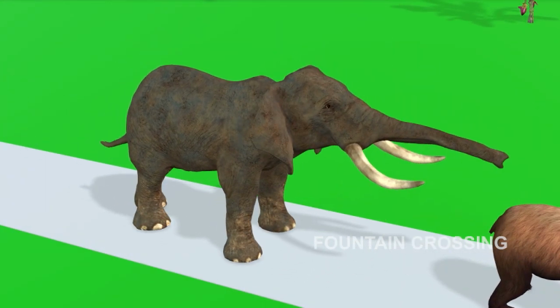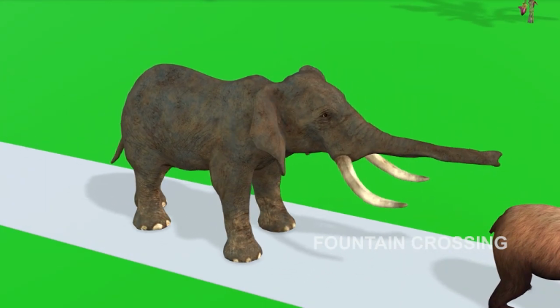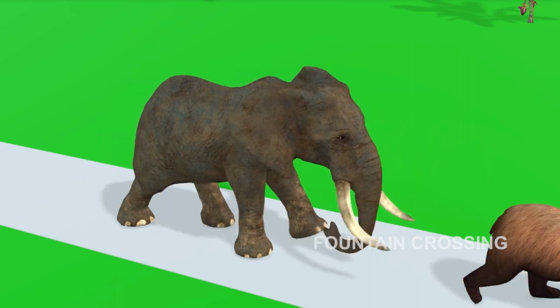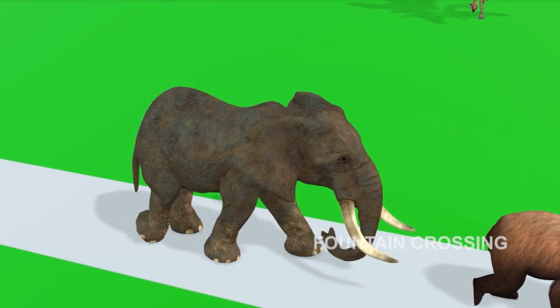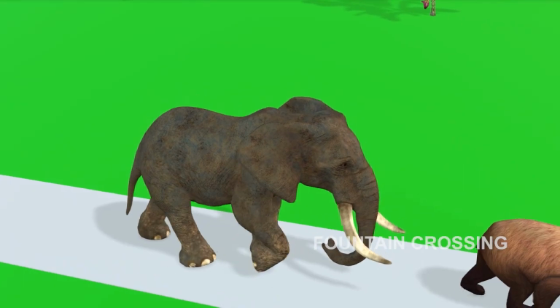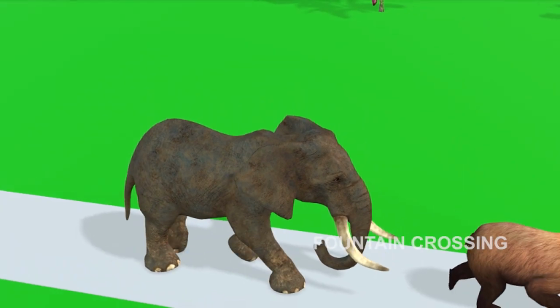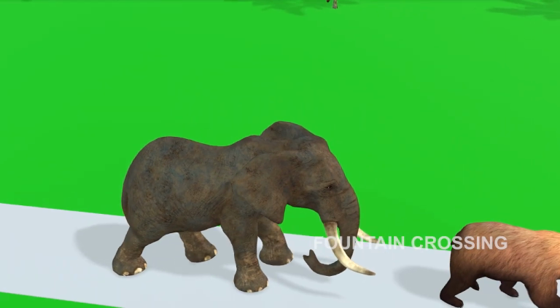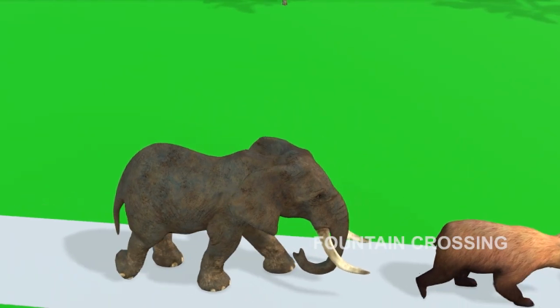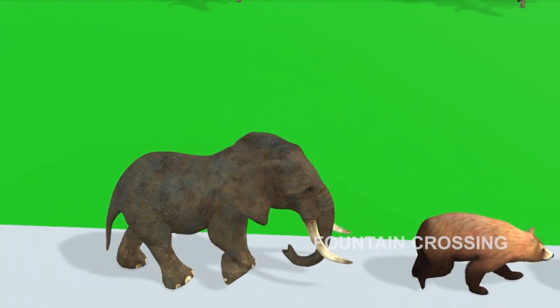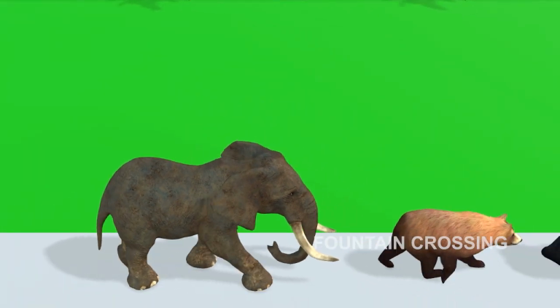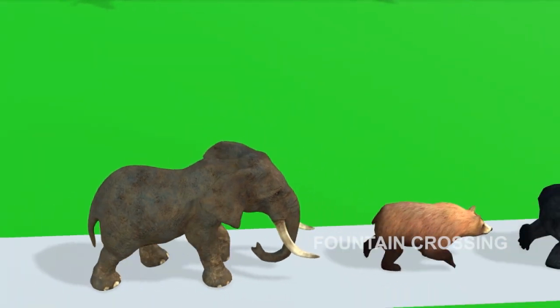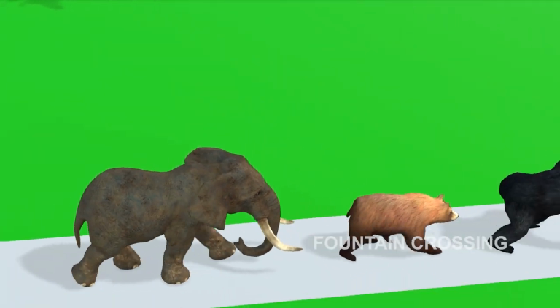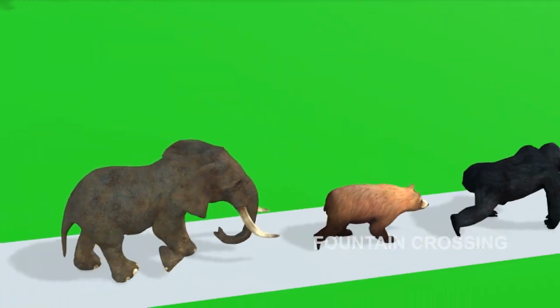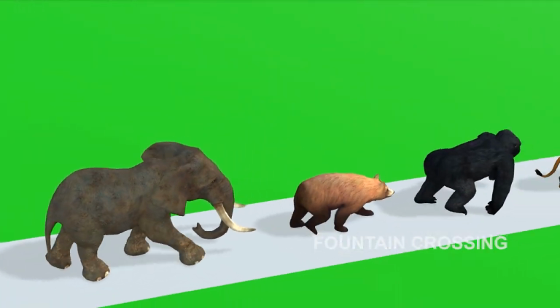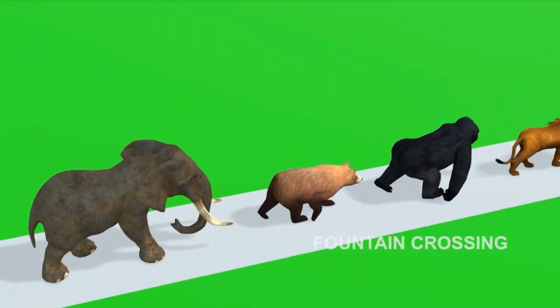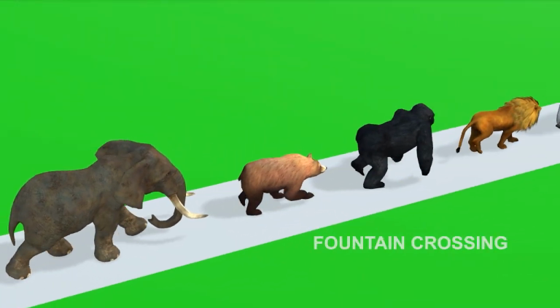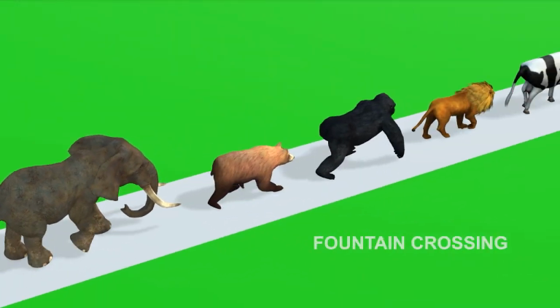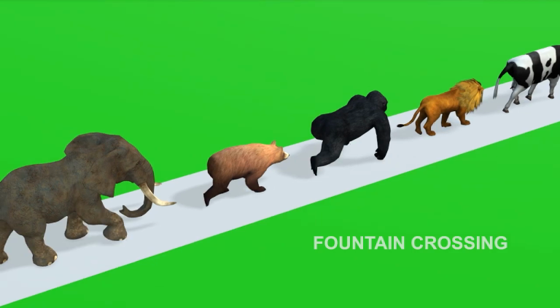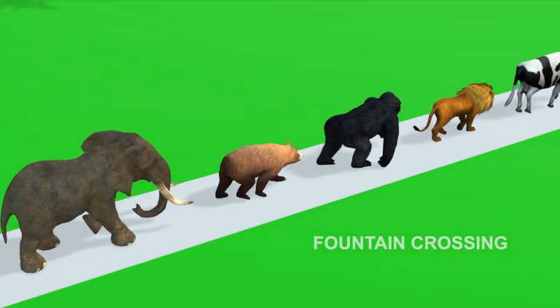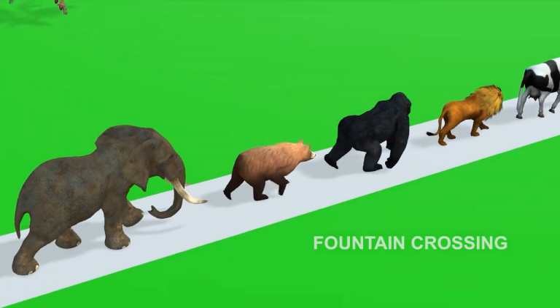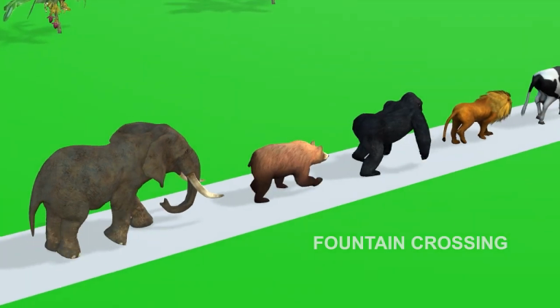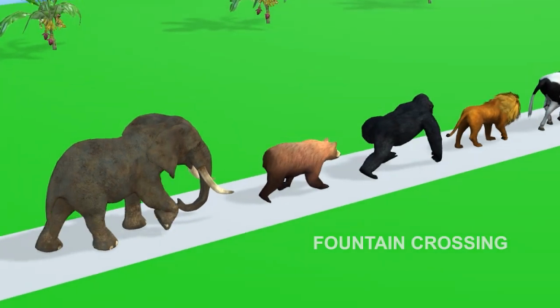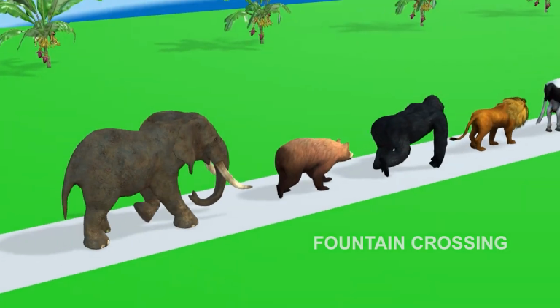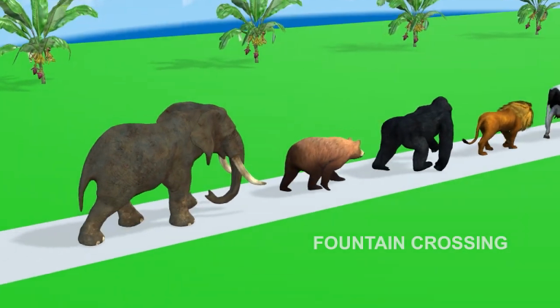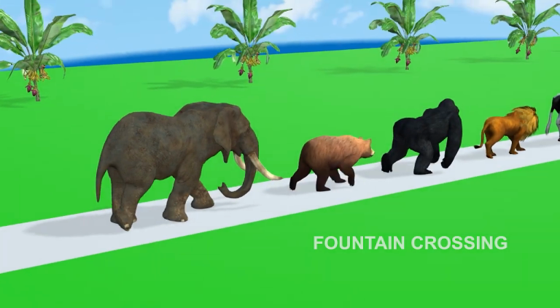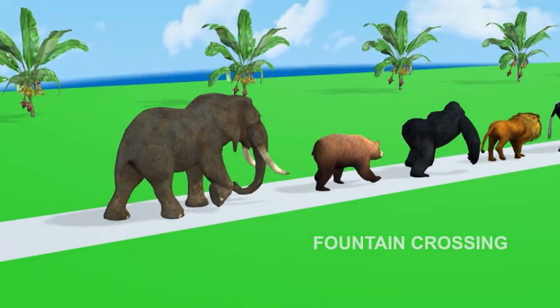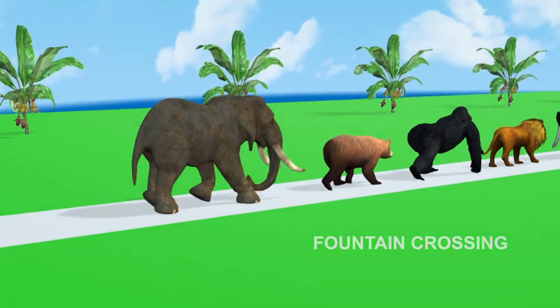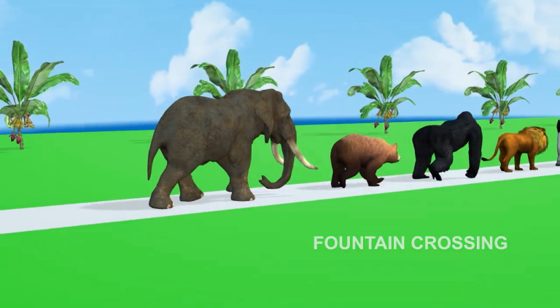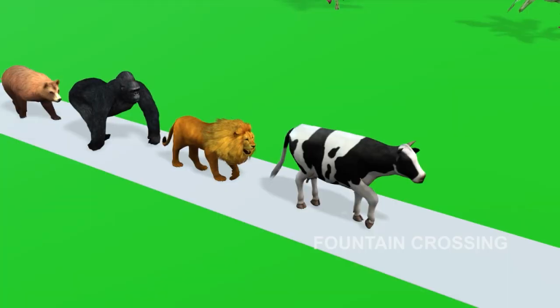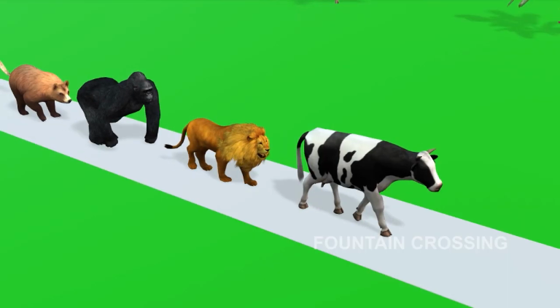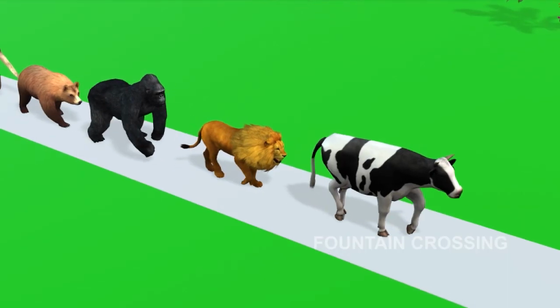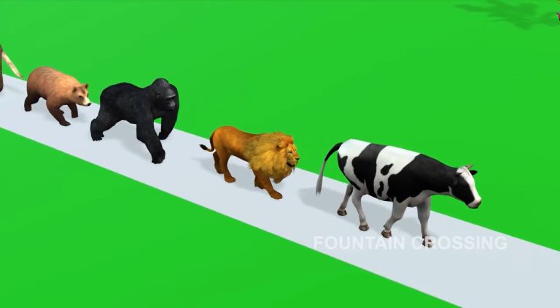They start walking! These animals line up very neatly! They all head for the fountain!